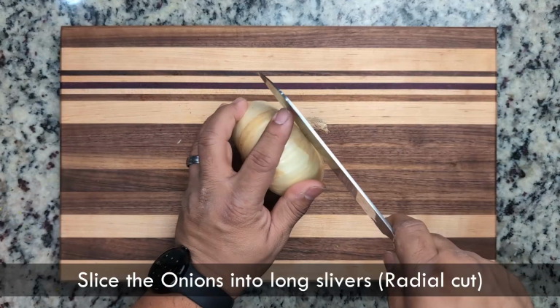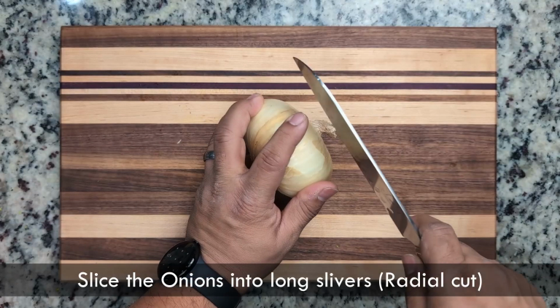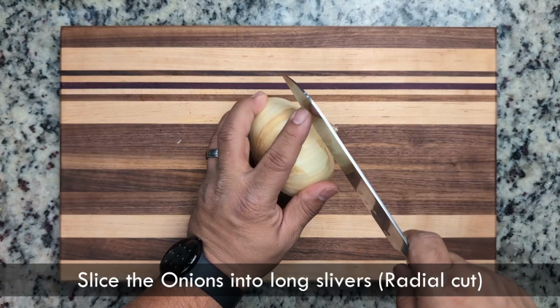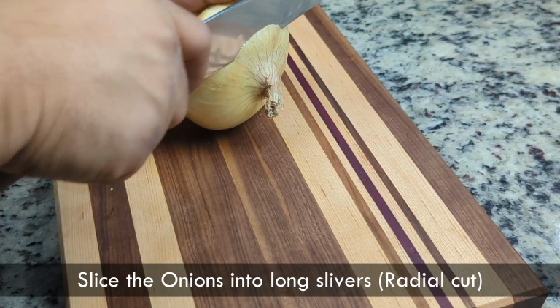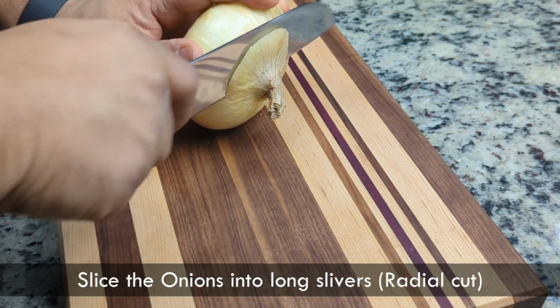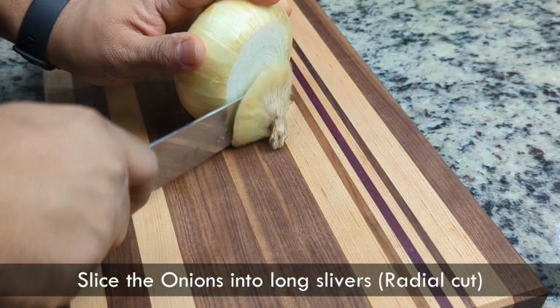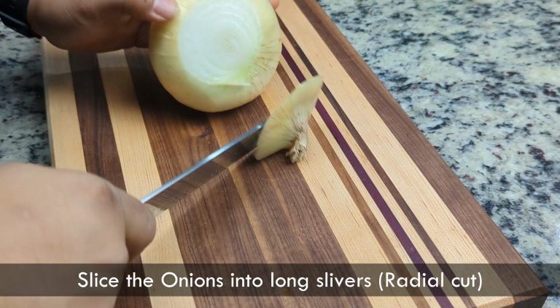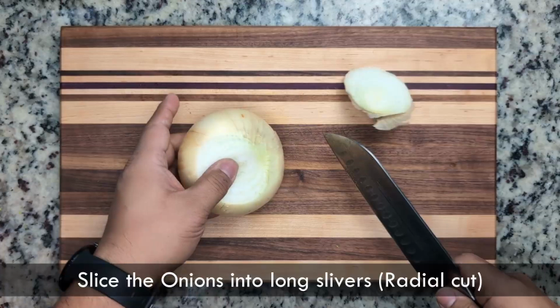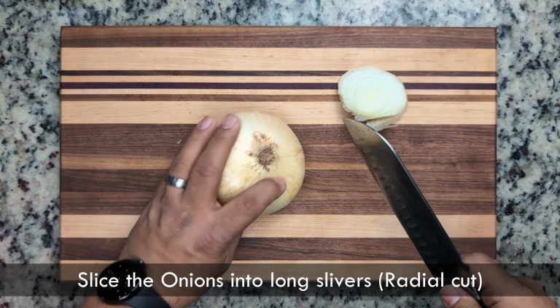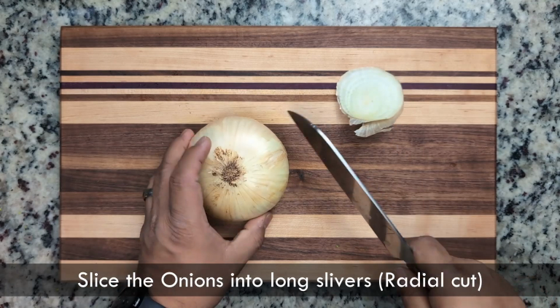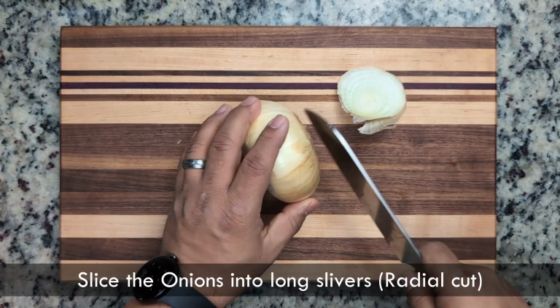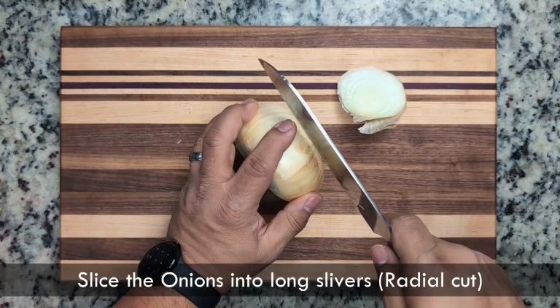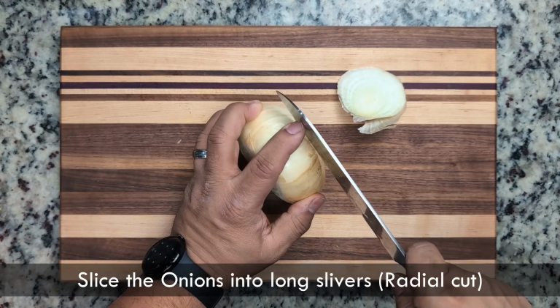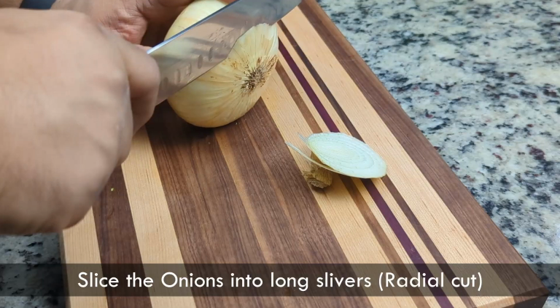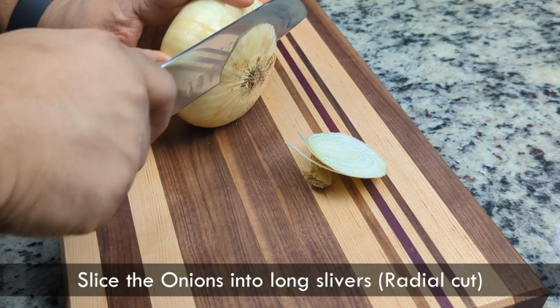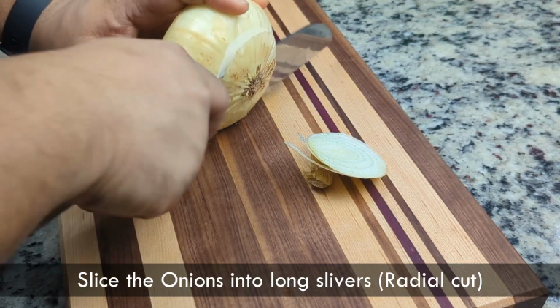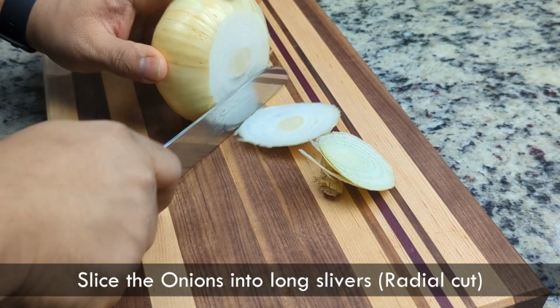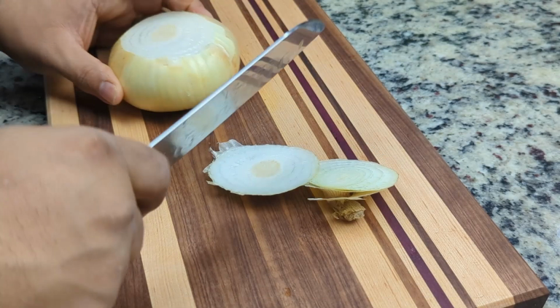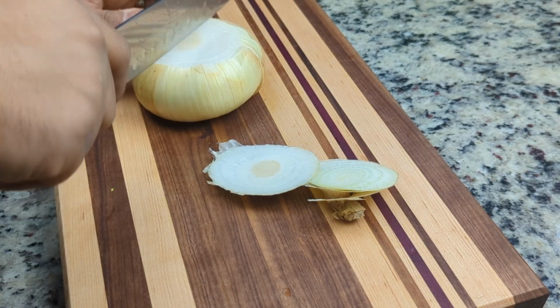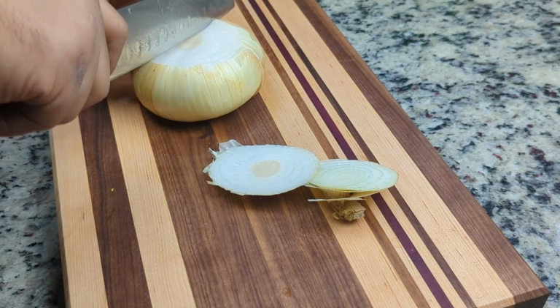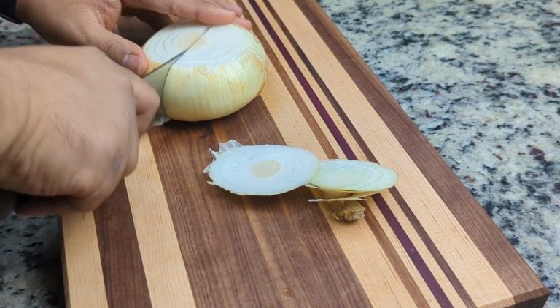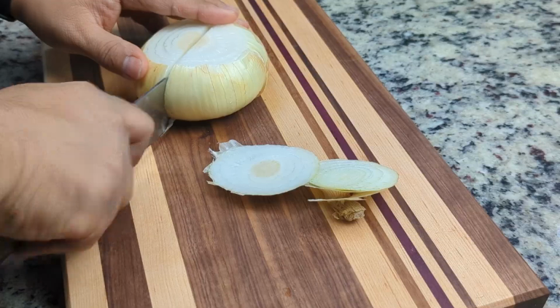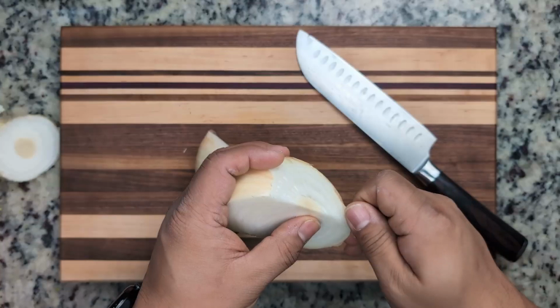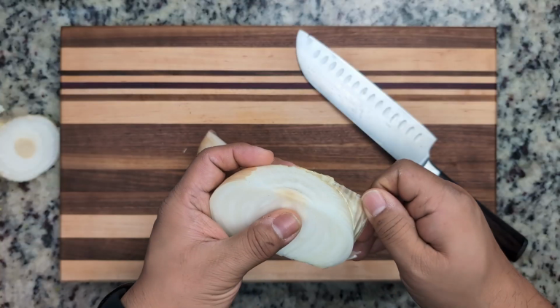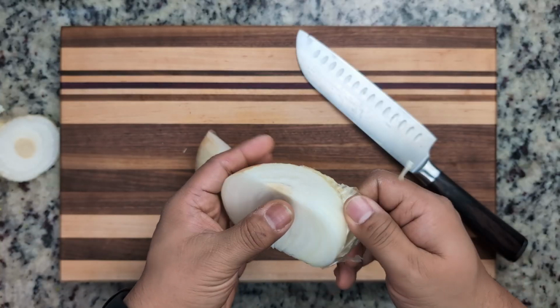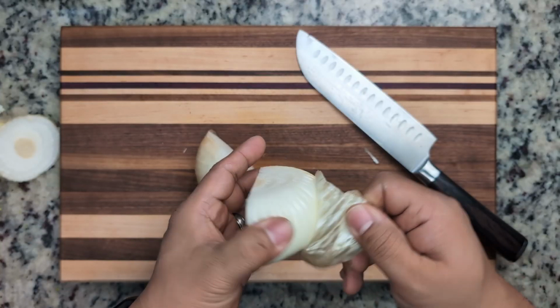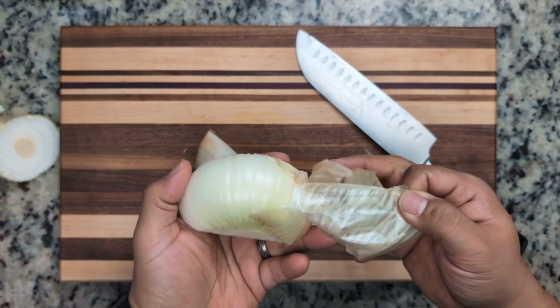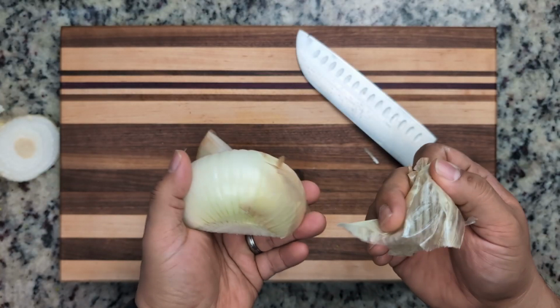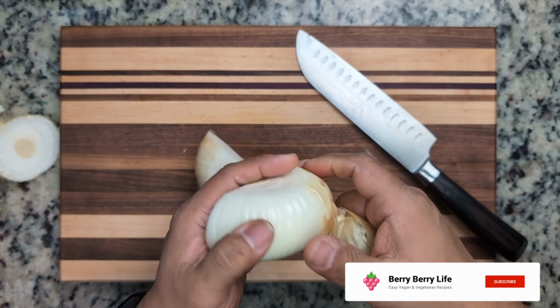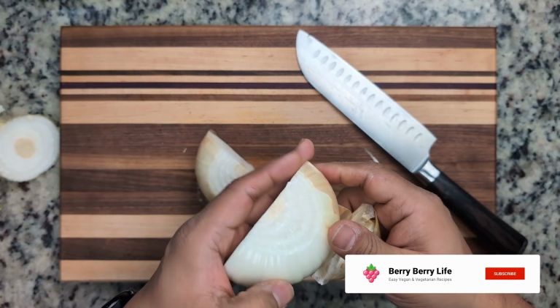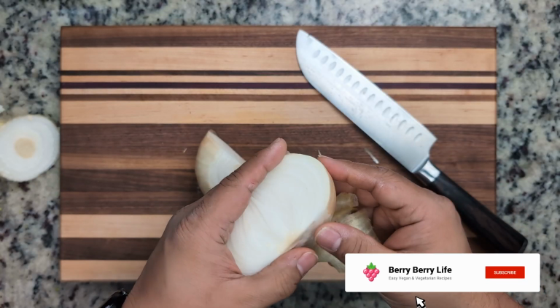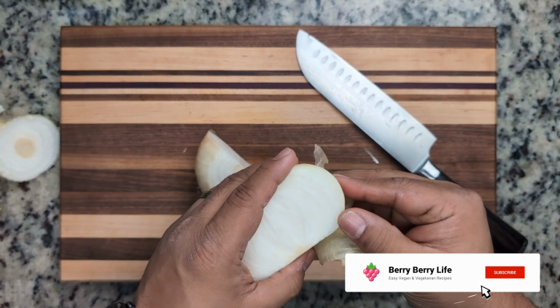After the green beans, we'll slice the onions. Sweet onions are the best to make French onion soup. The extra sugar helps with caramelization. What do you call an onion that's always telling jokes? A punion.